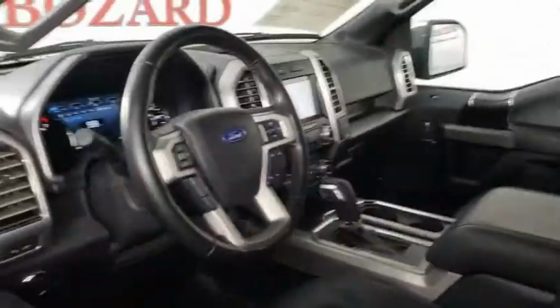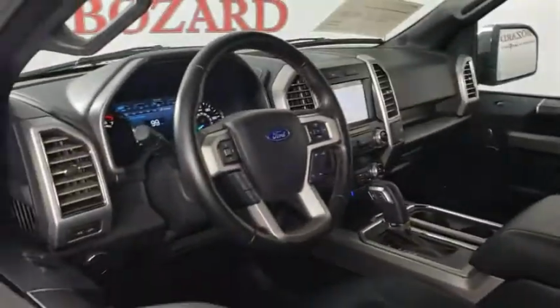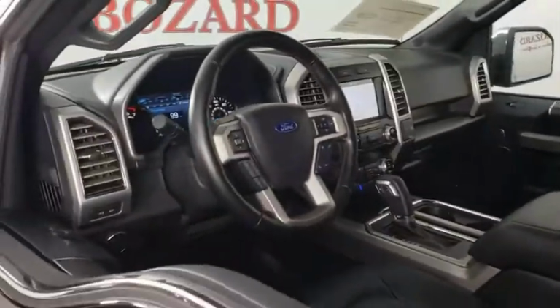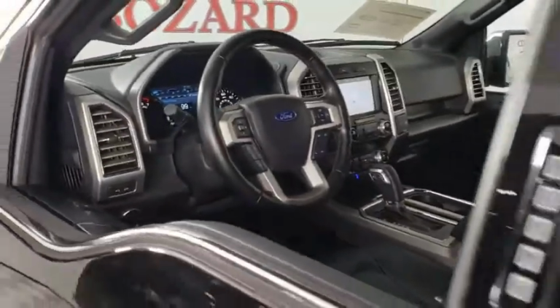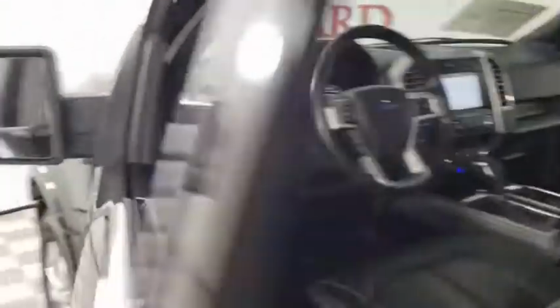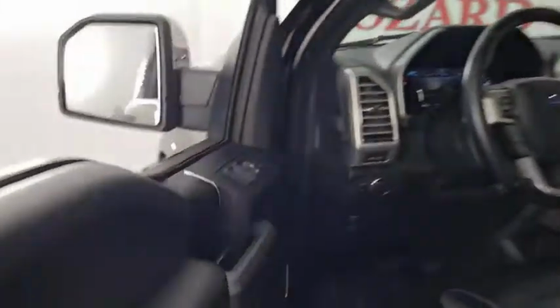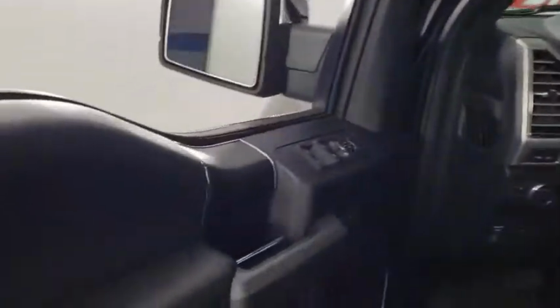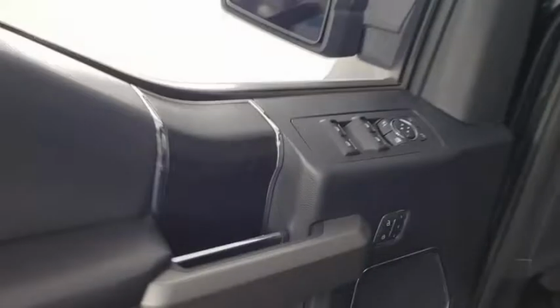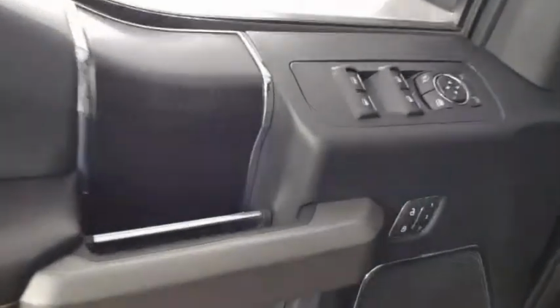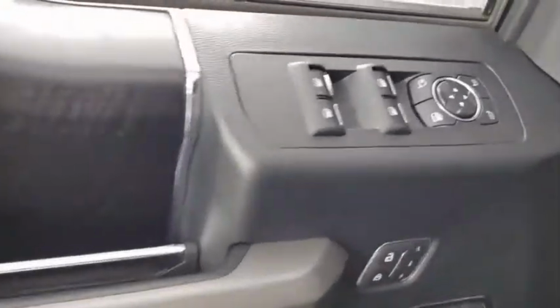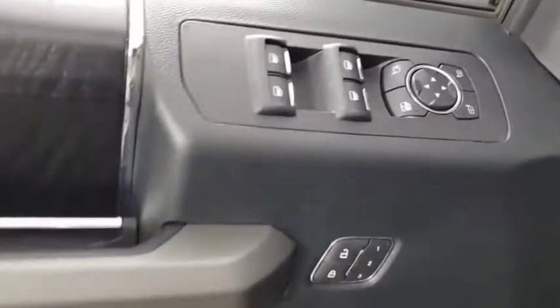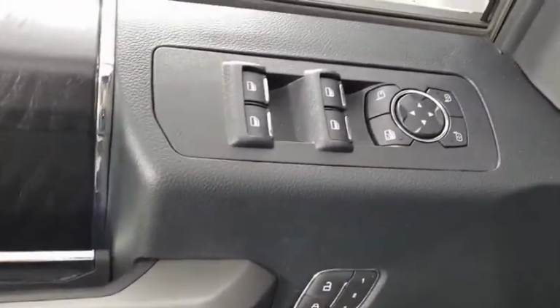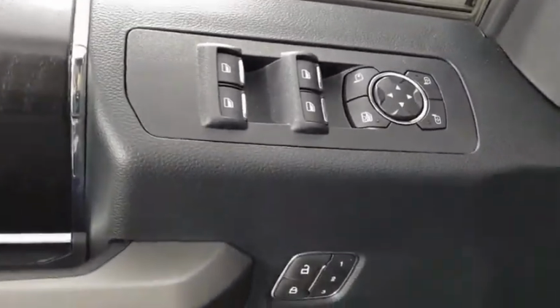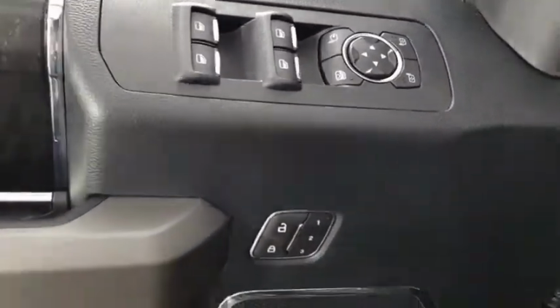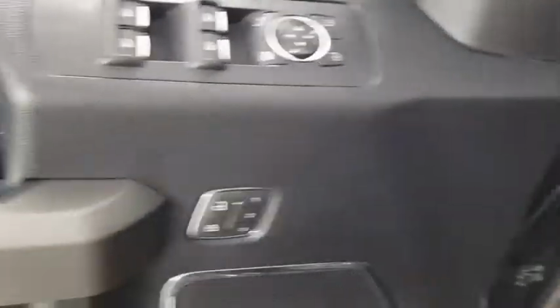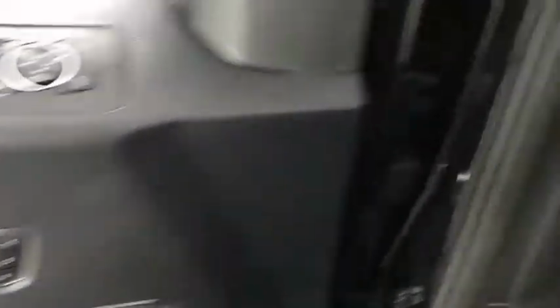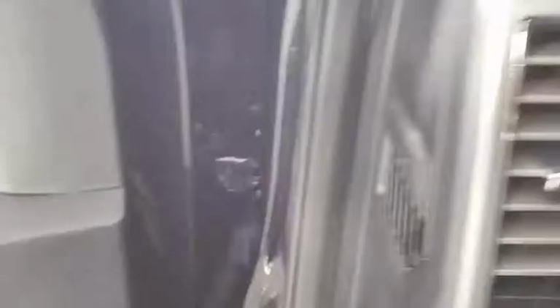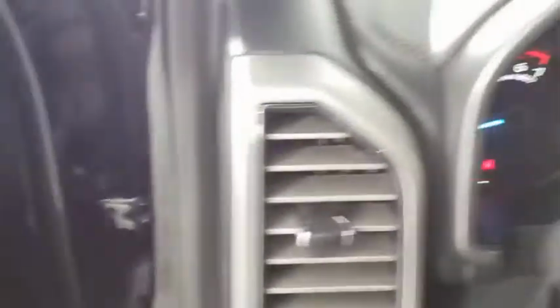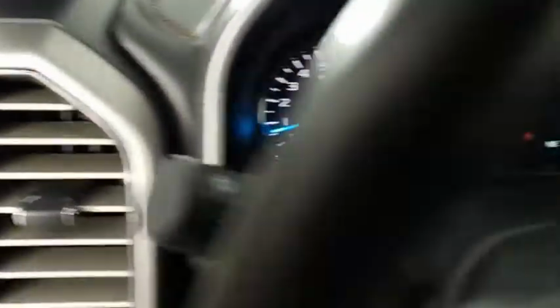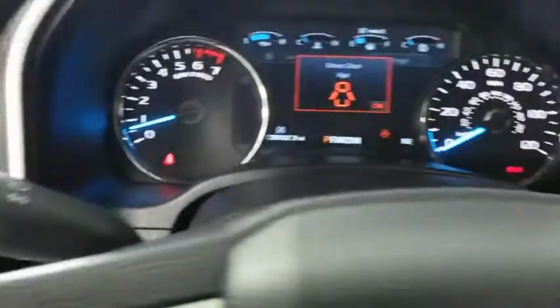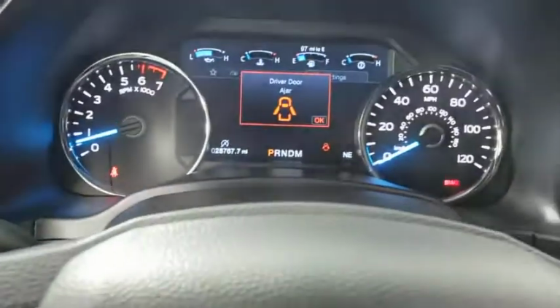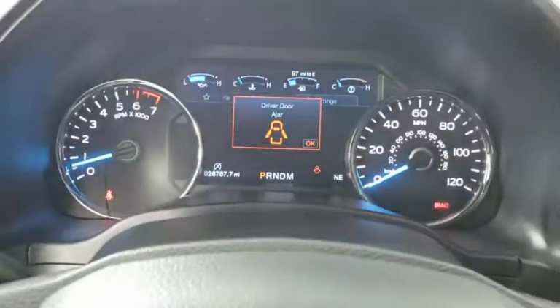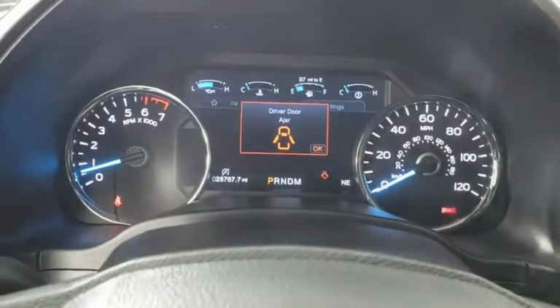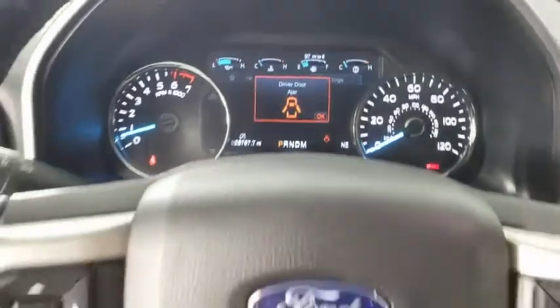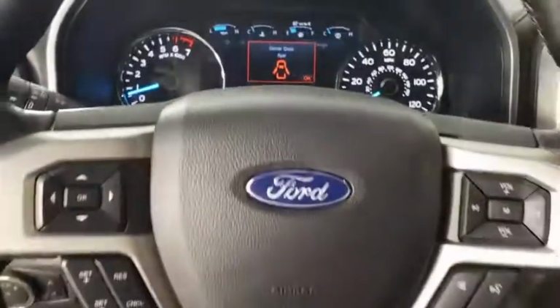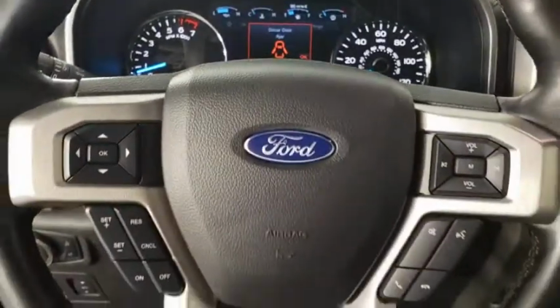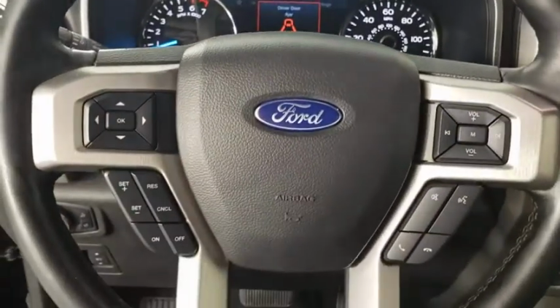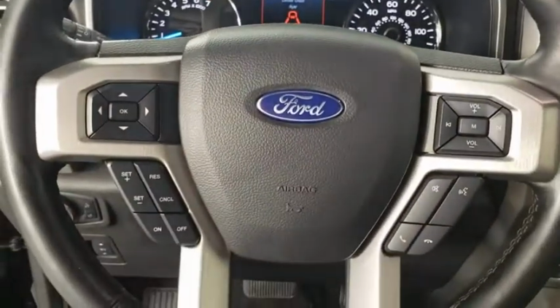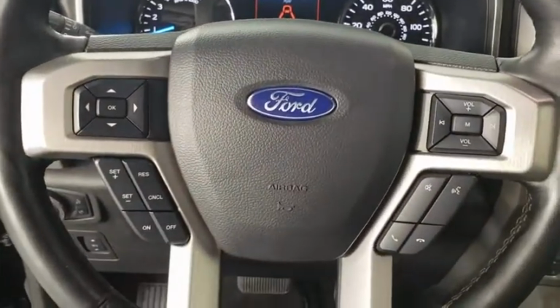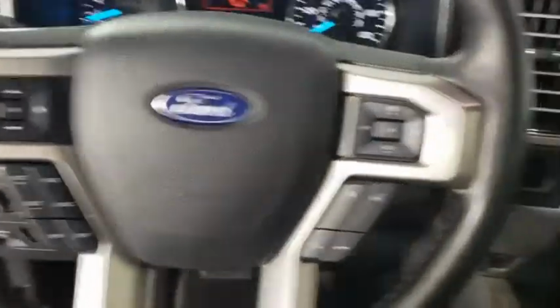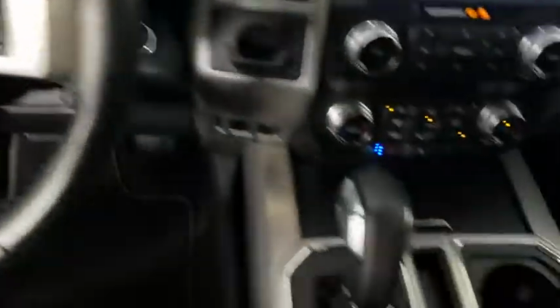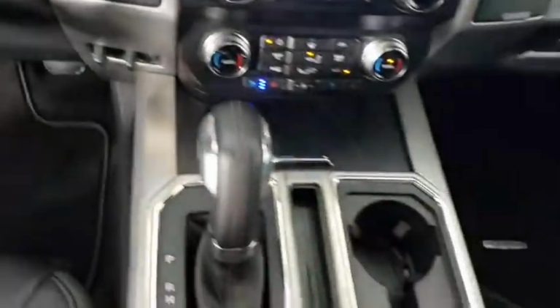Navigation system, power passenger seat, traction control, dual airbags, power steering, four-wheel disc brakes, universal garage door opener, rear window defroster, compass, fog lights.